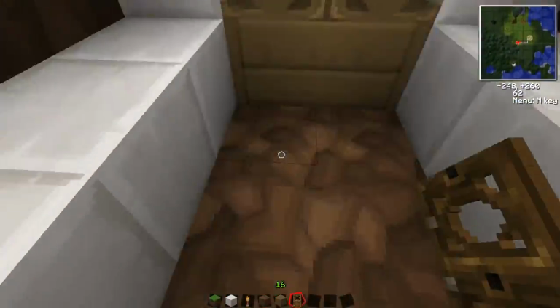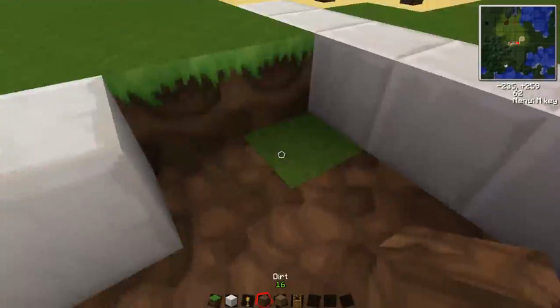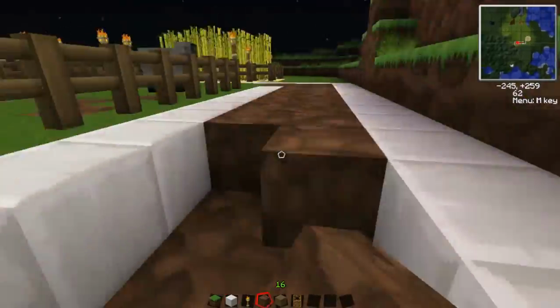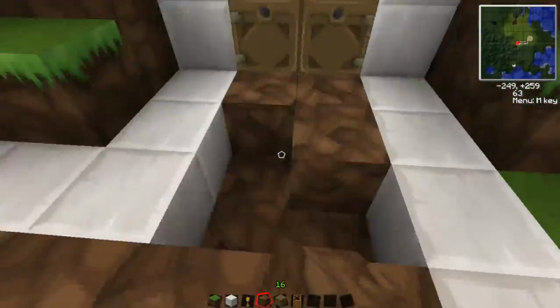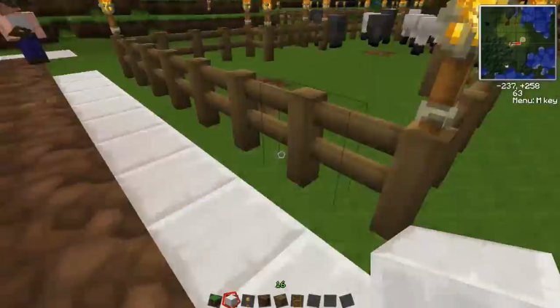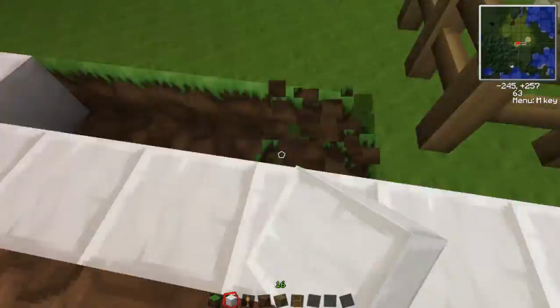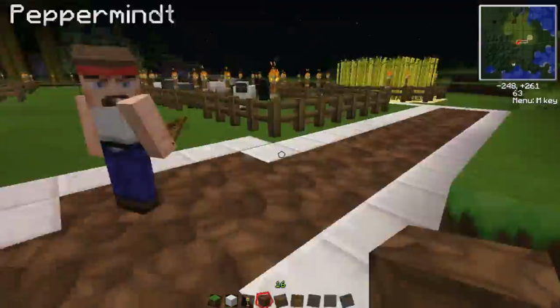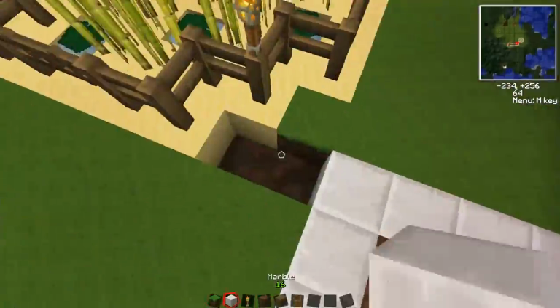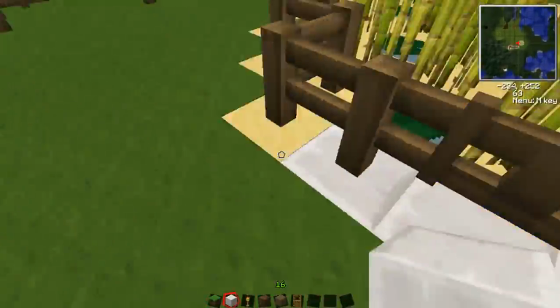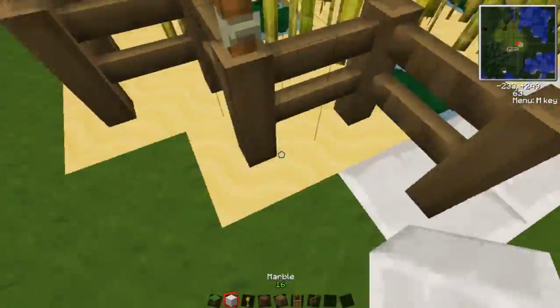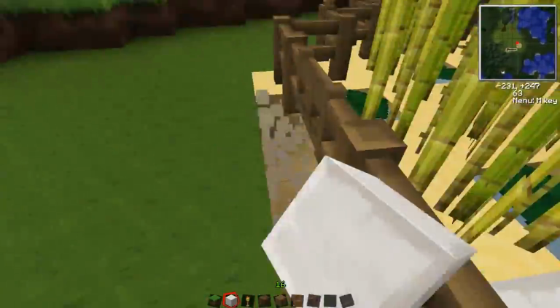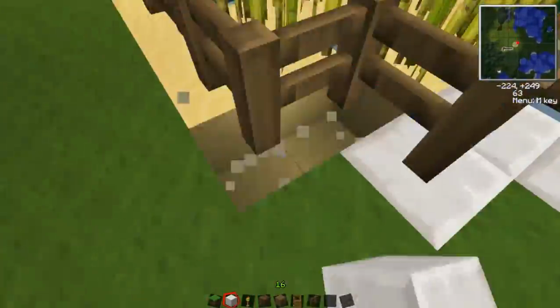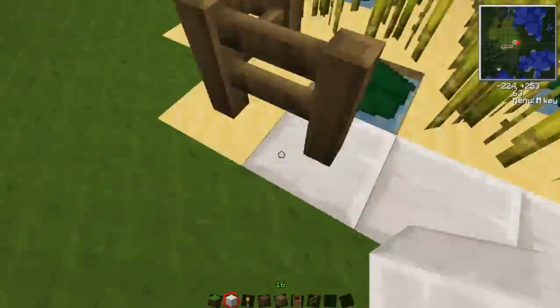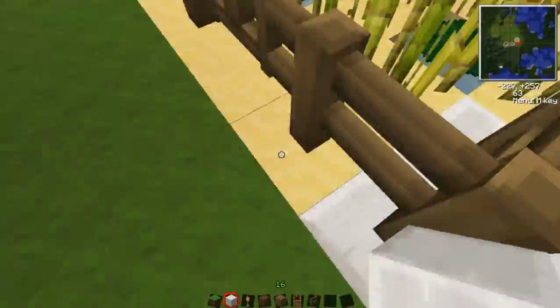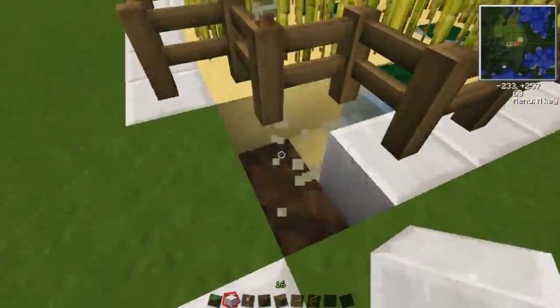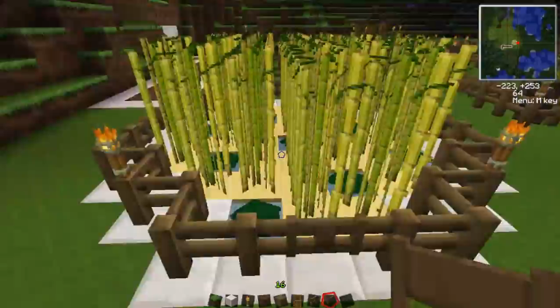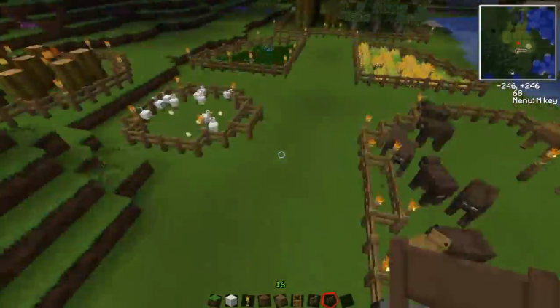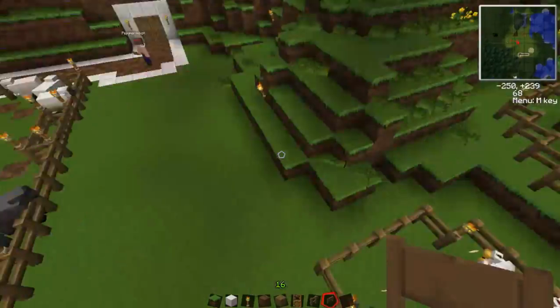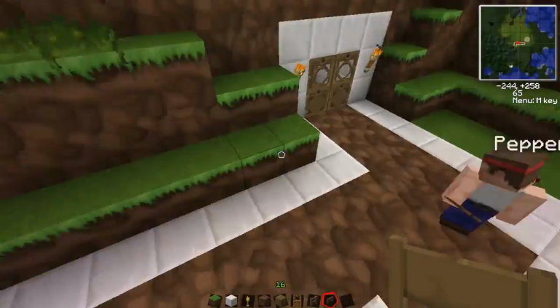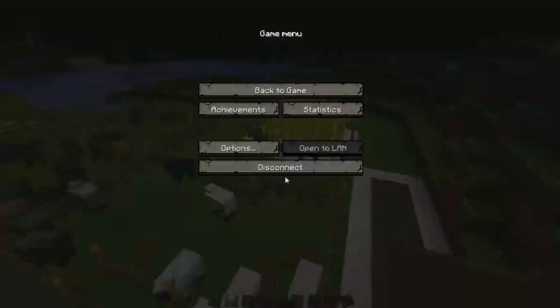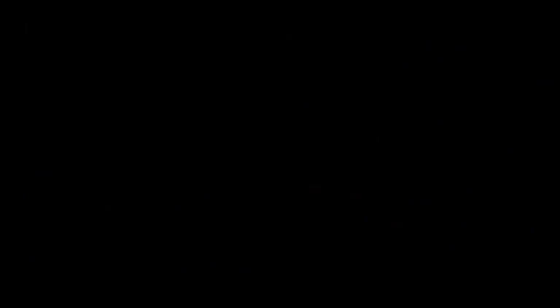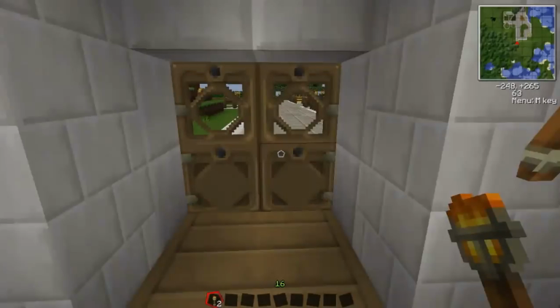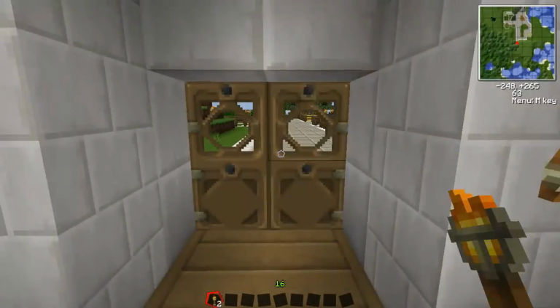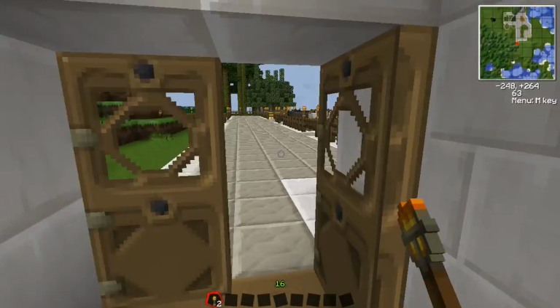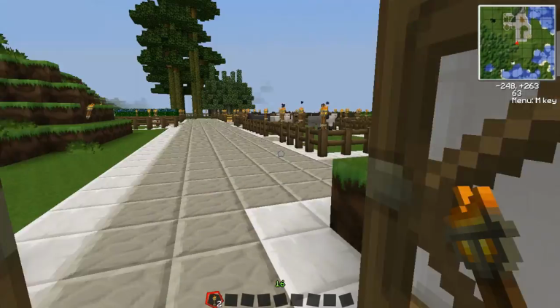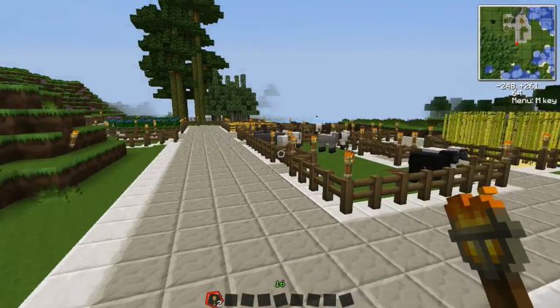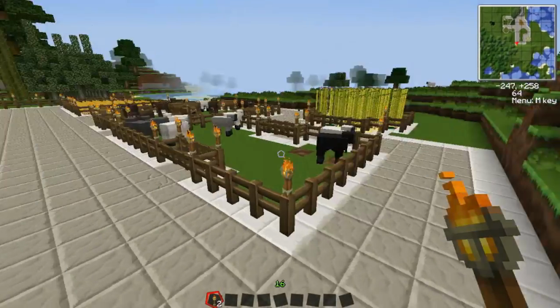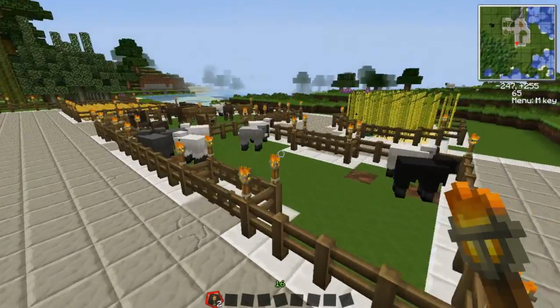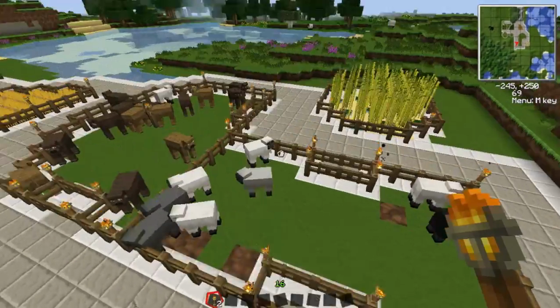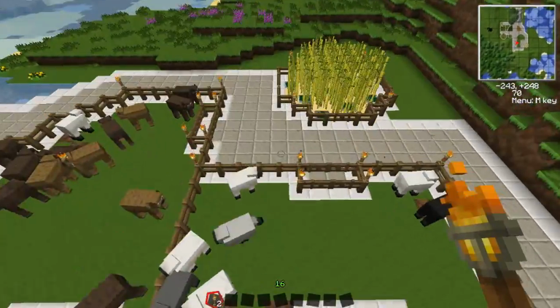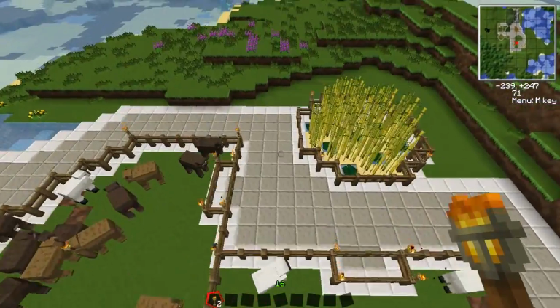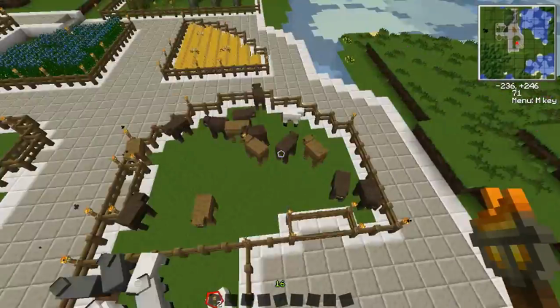And lastly, there's a lot of clay in jungle biomes. If you like building with bricks, you'll need it. Otherwise, you only need a handful of clay to make the furnaces in Red Power.